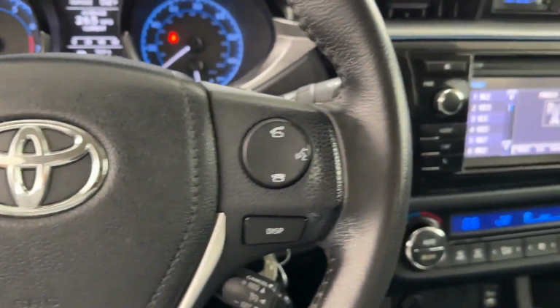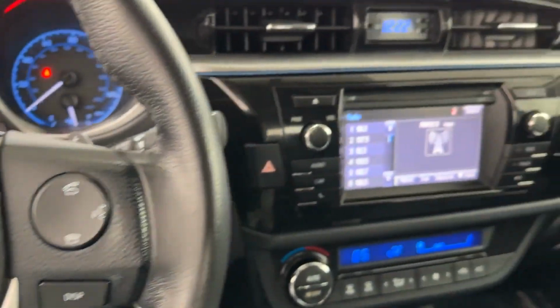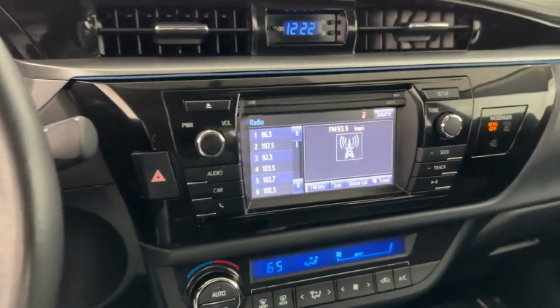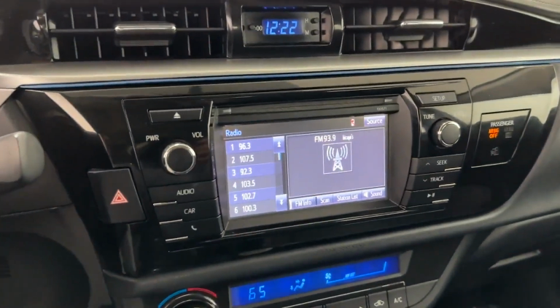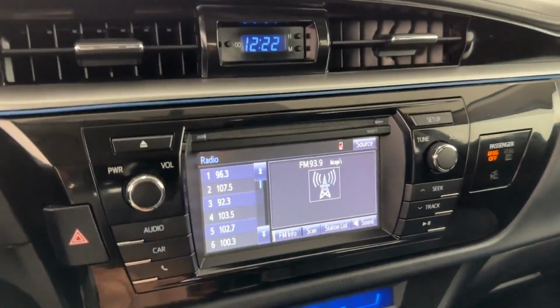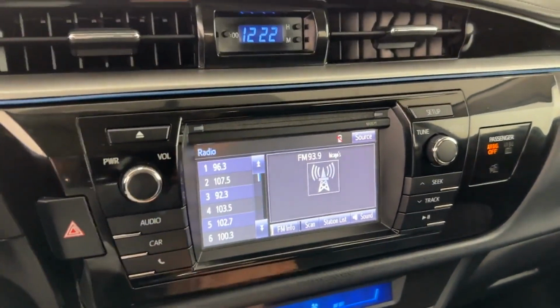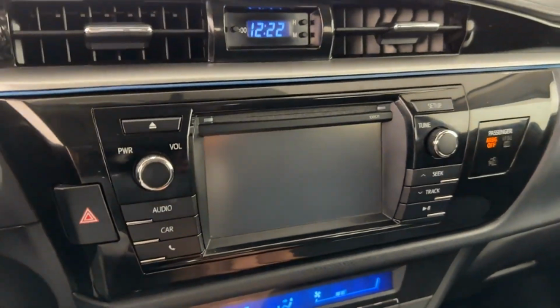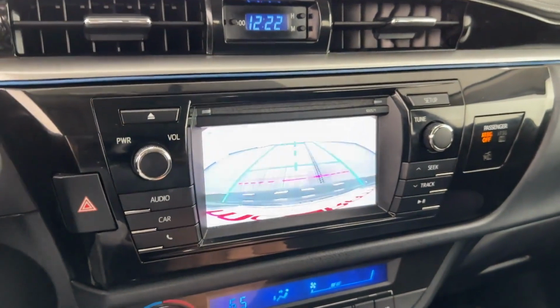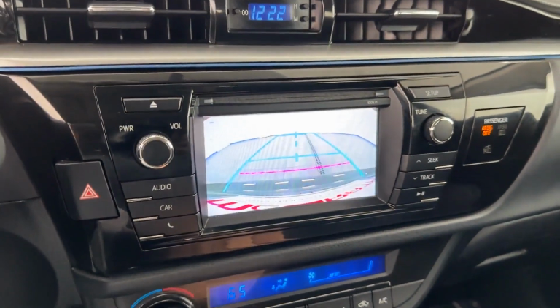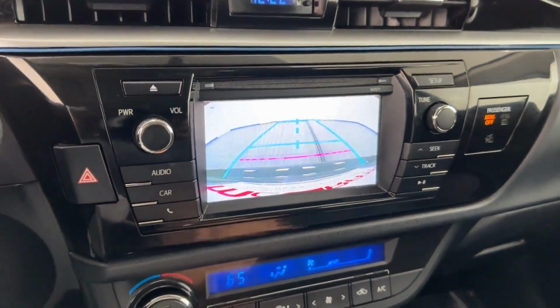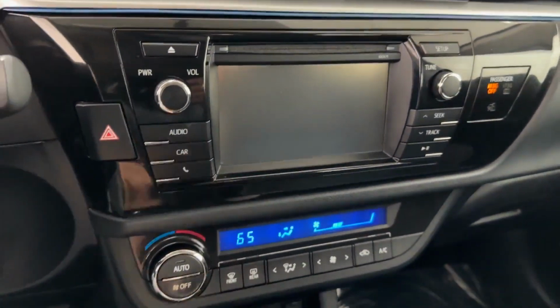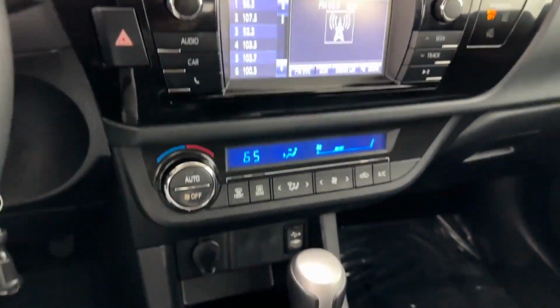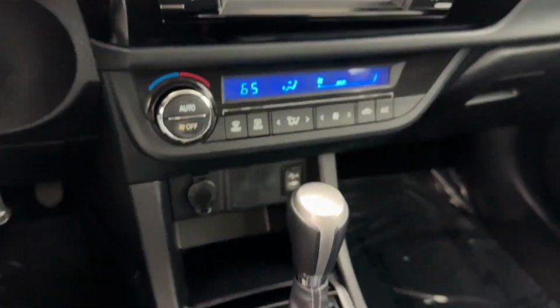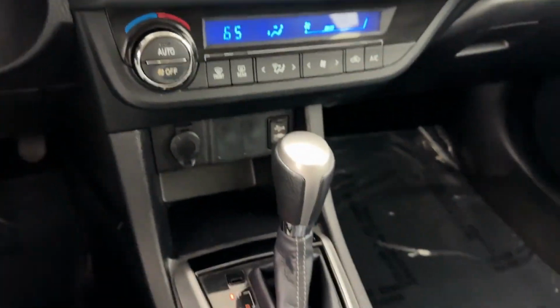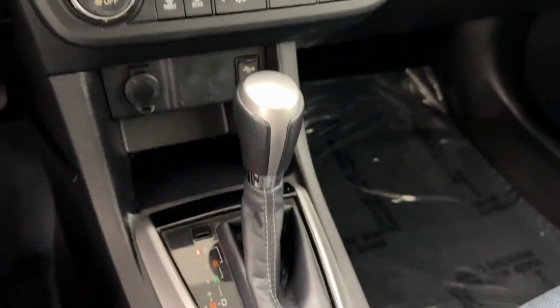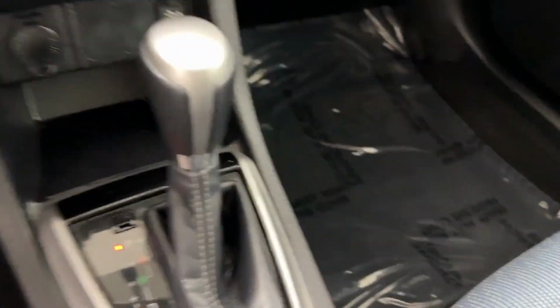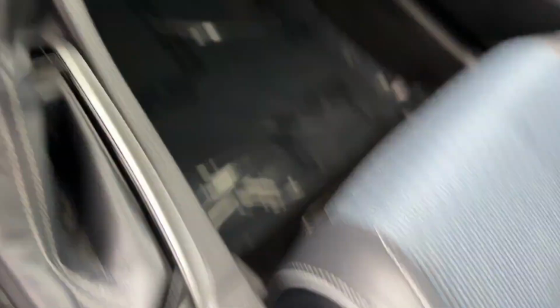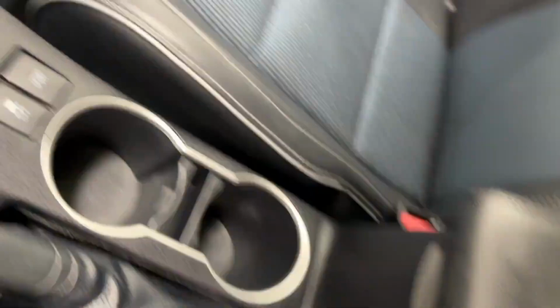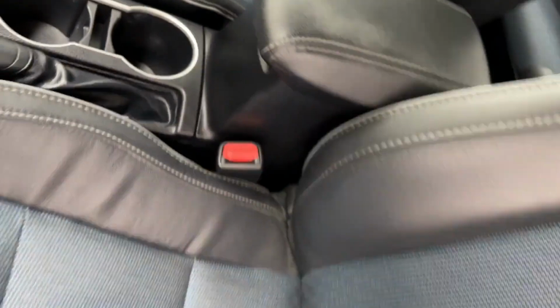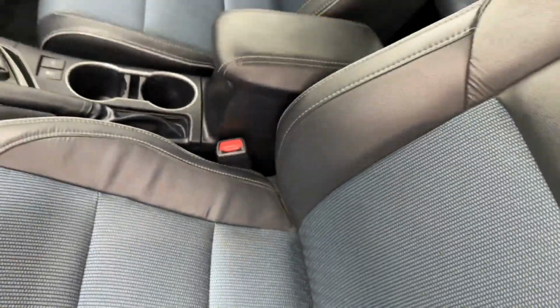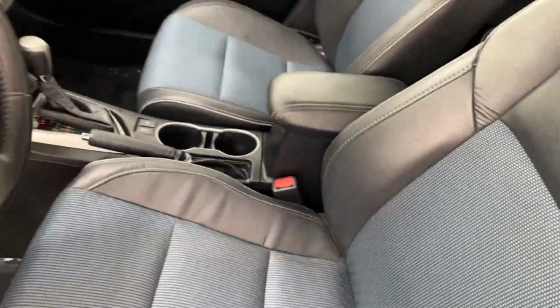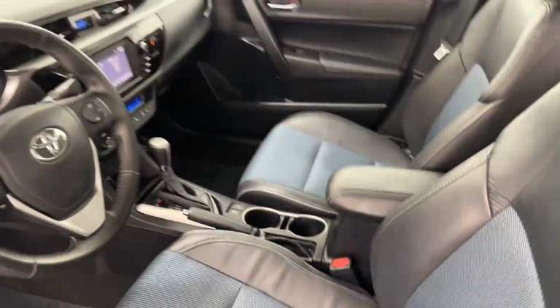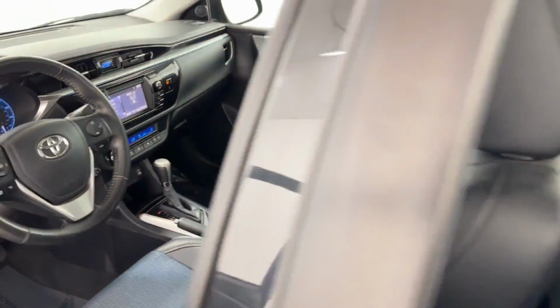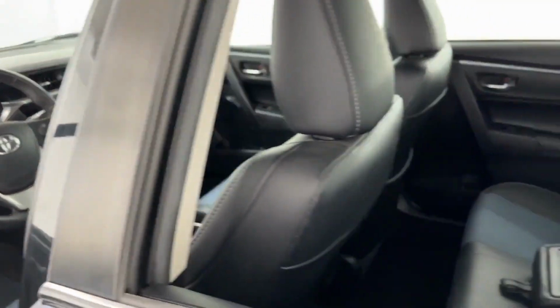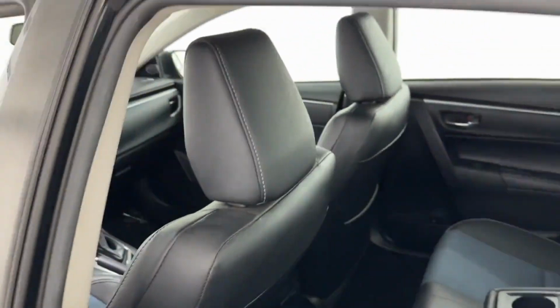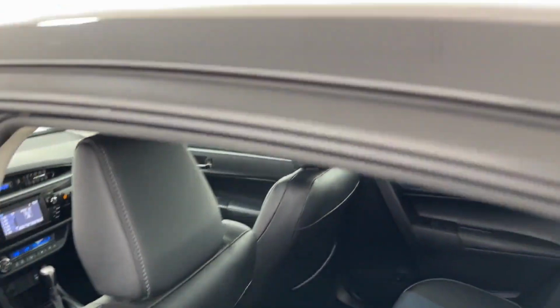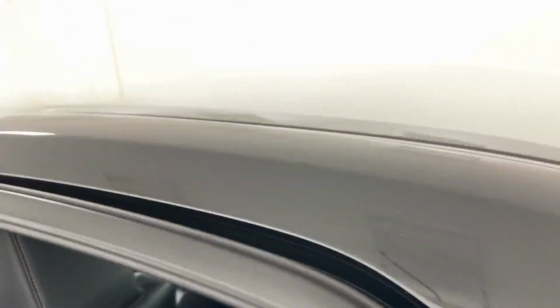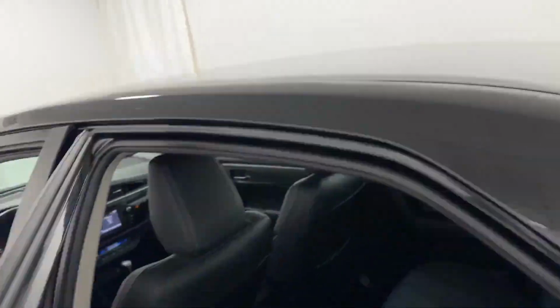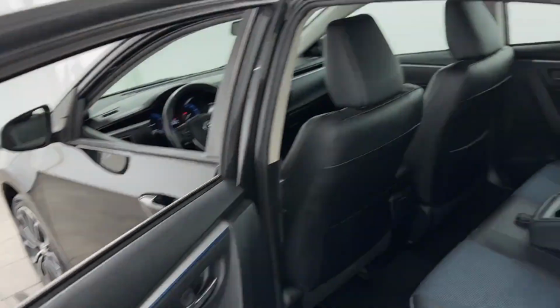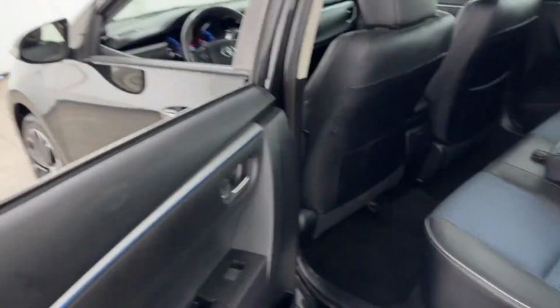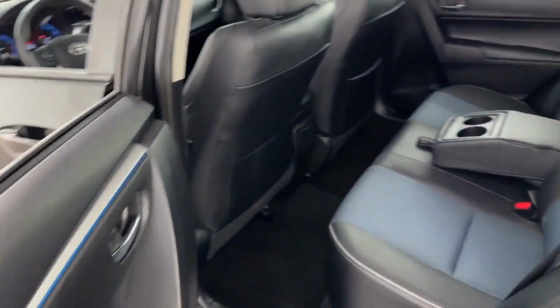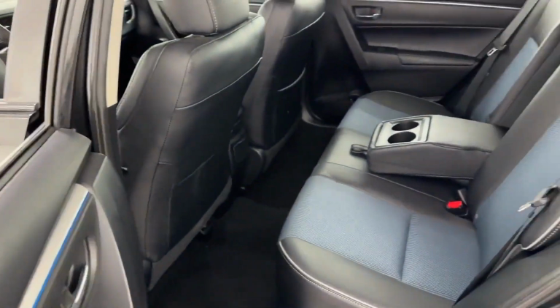Auxiliary input, stability control, passenger side airbag sensor, adjustable steering wheel, daytime running lights, traction control, power side view mirrors, air conditioning.